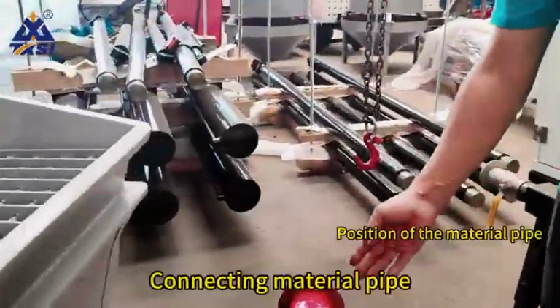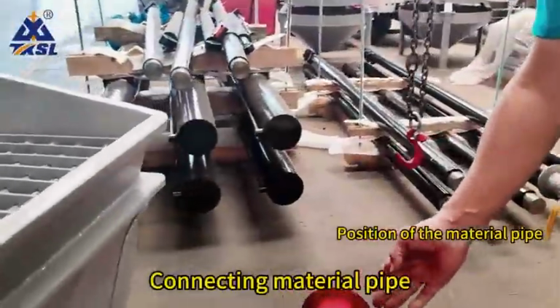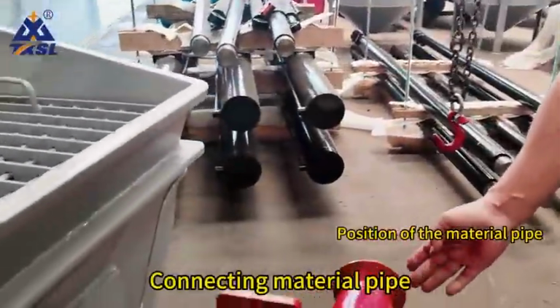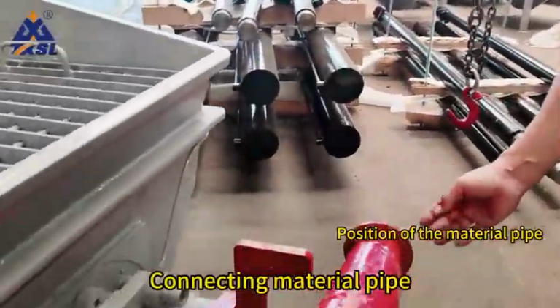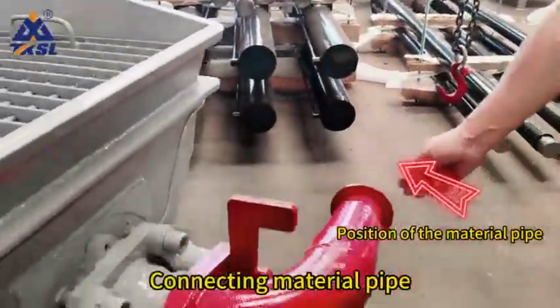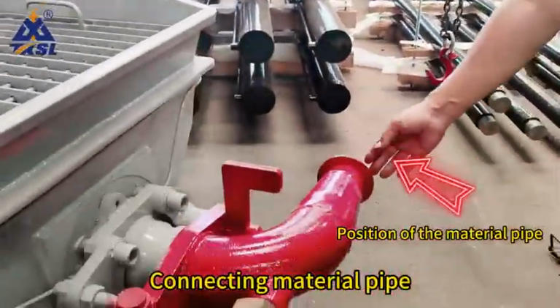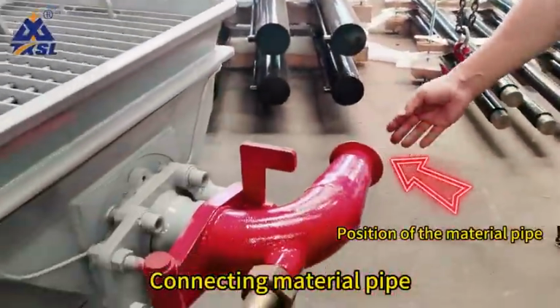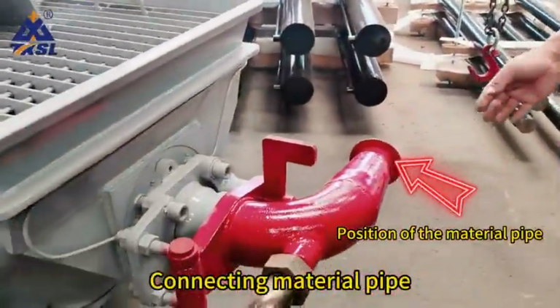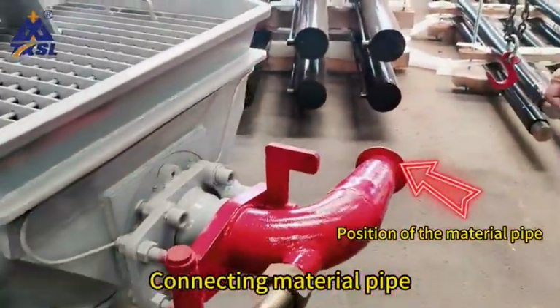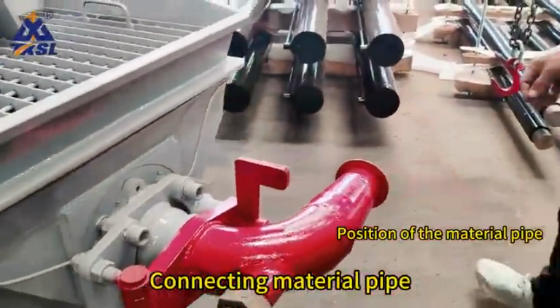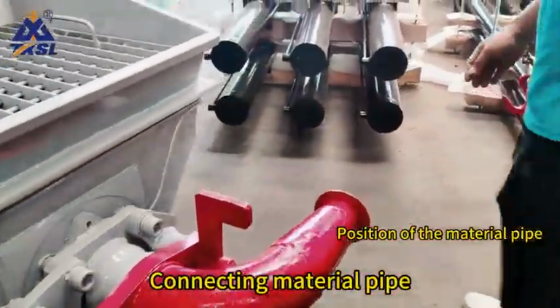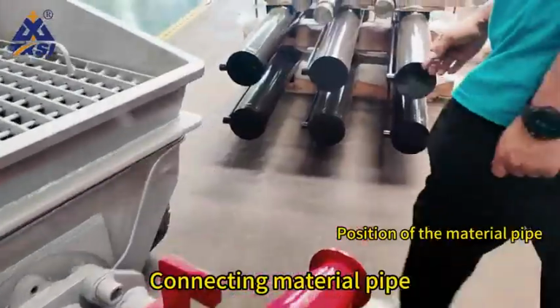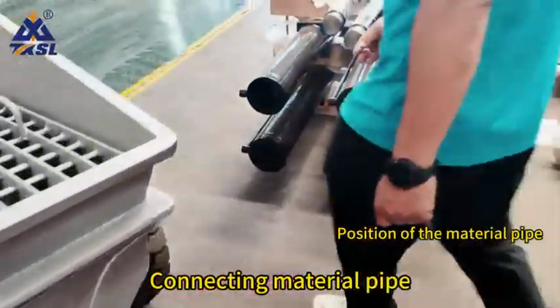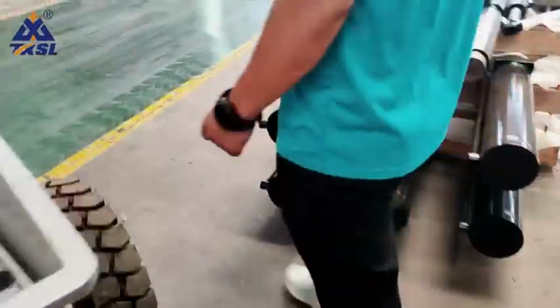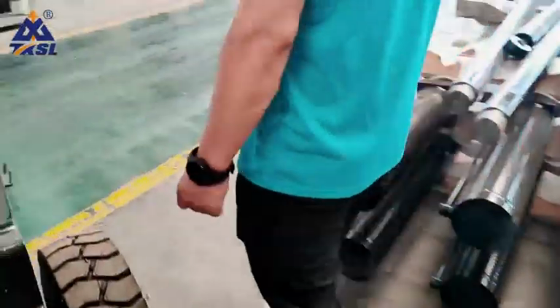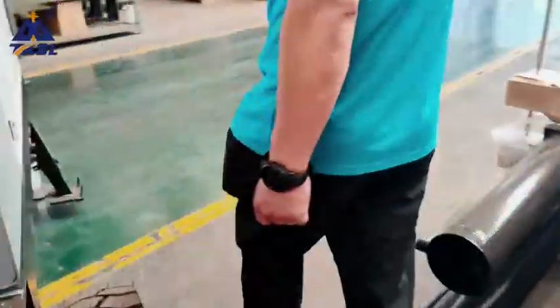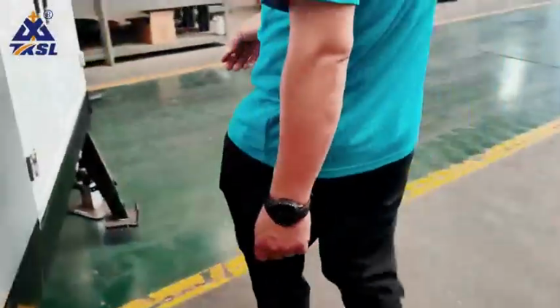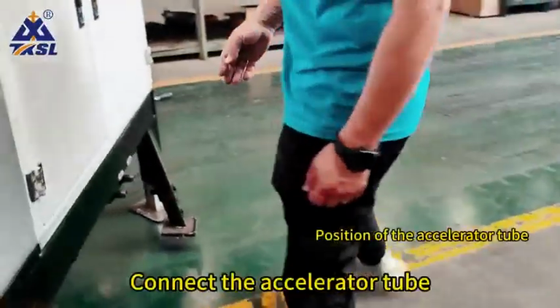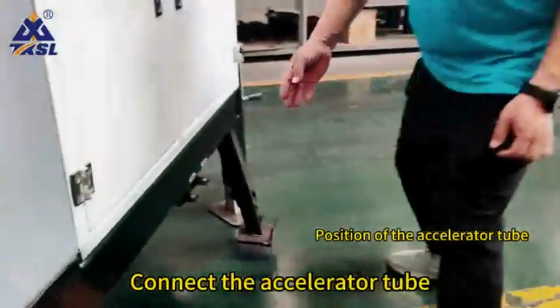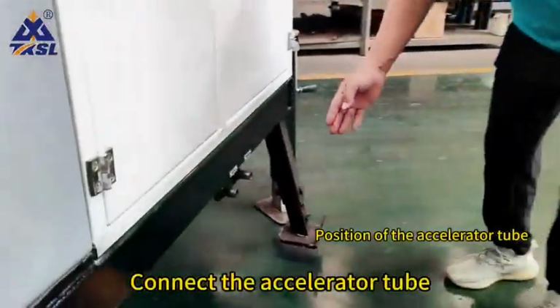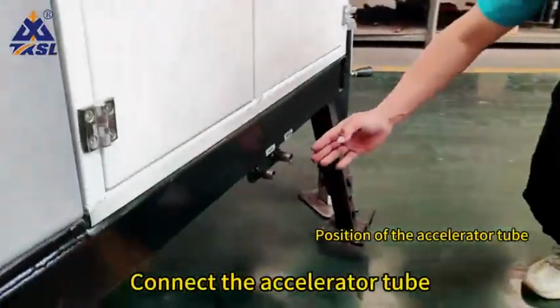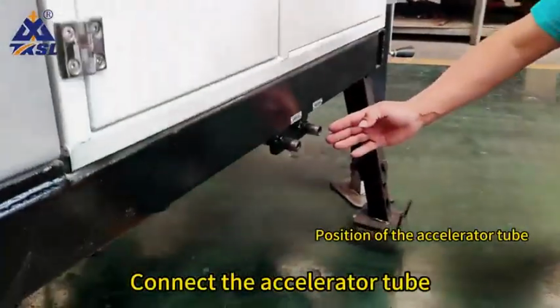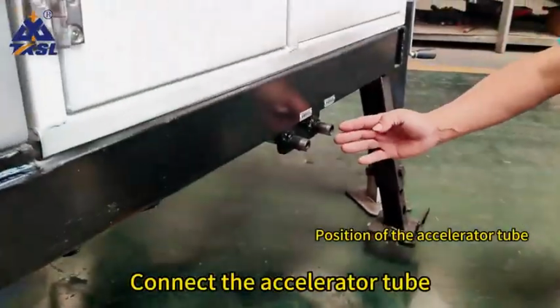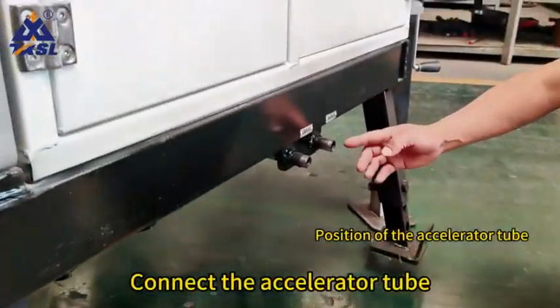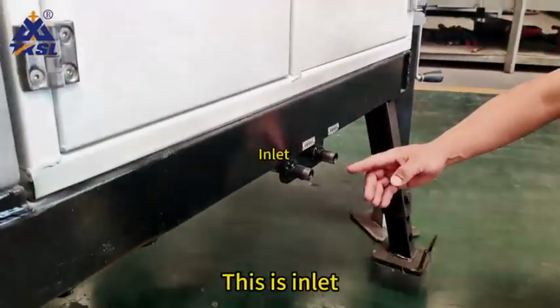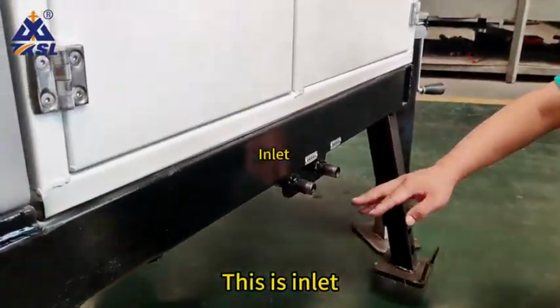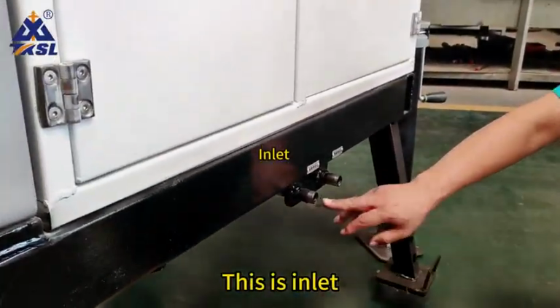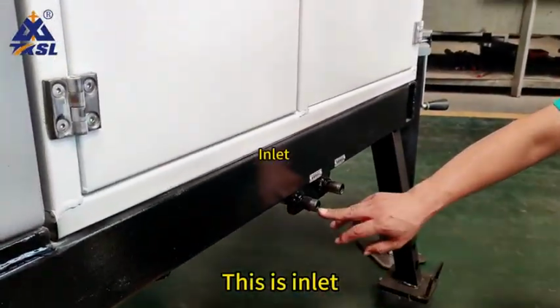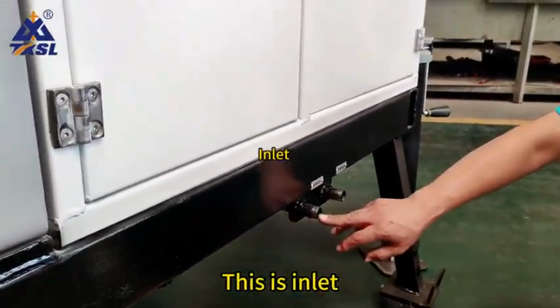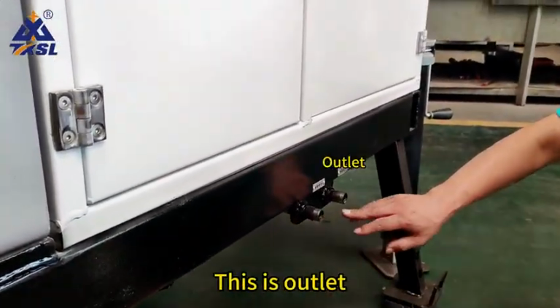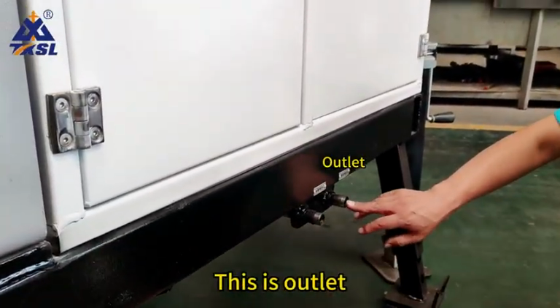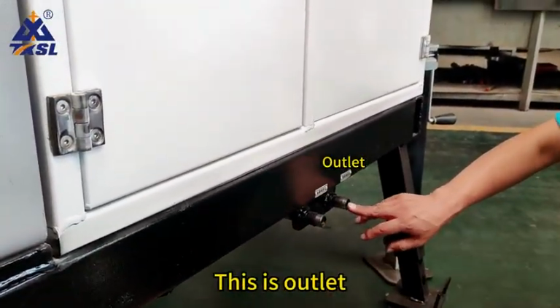Connect the material pipe. Then connect the accelerator tube. This is the inlet. This is the outlet.